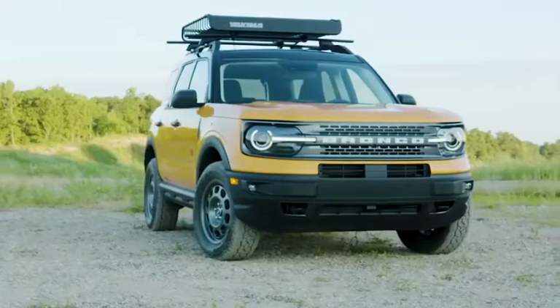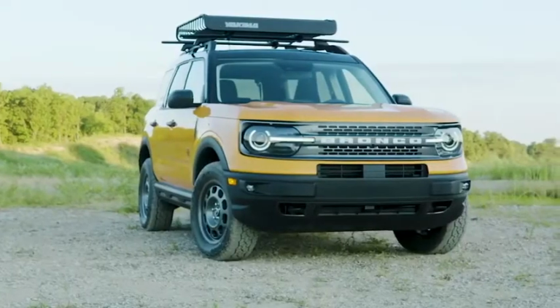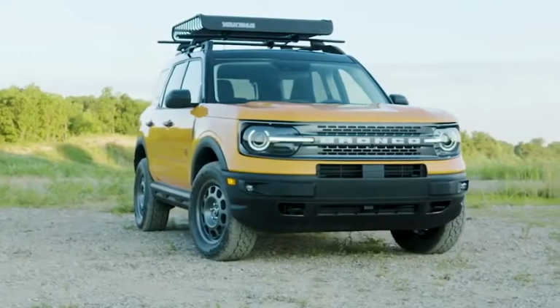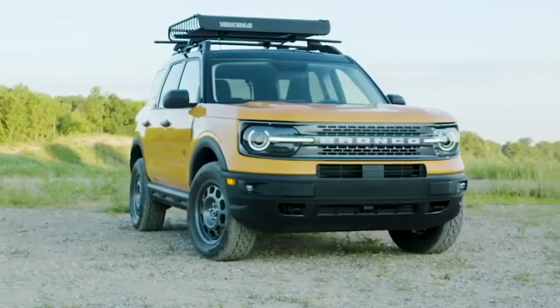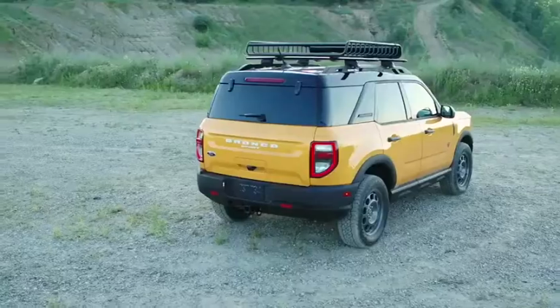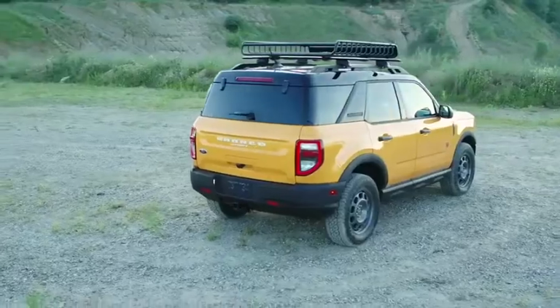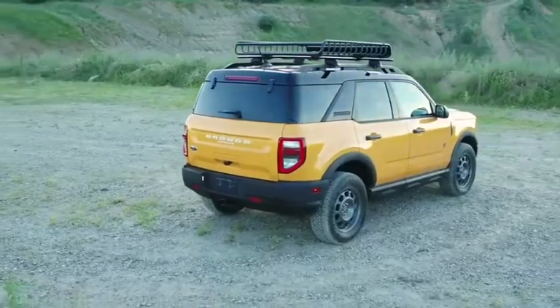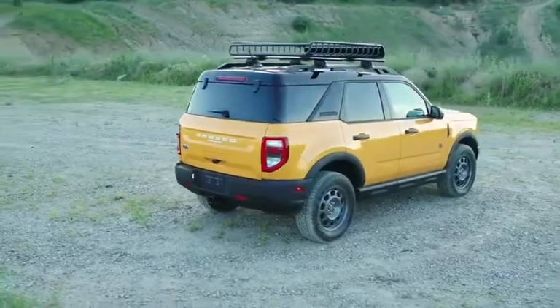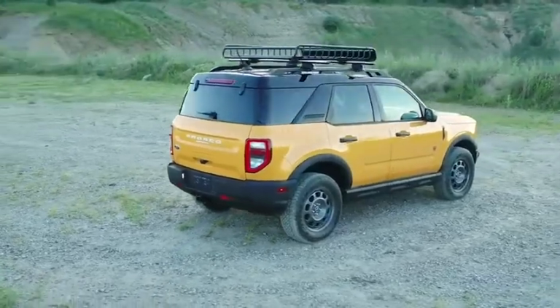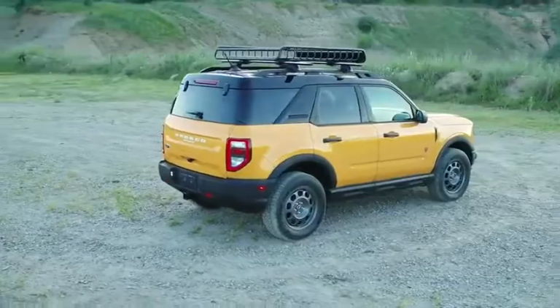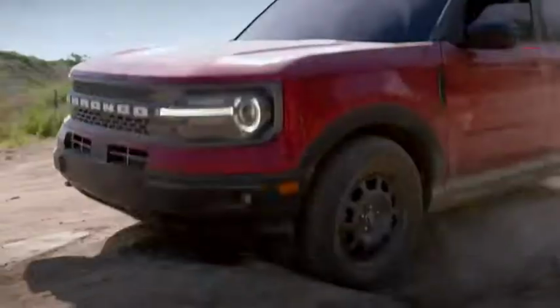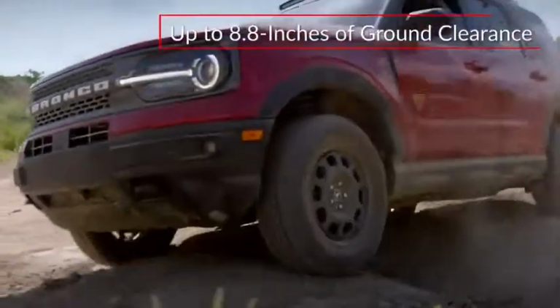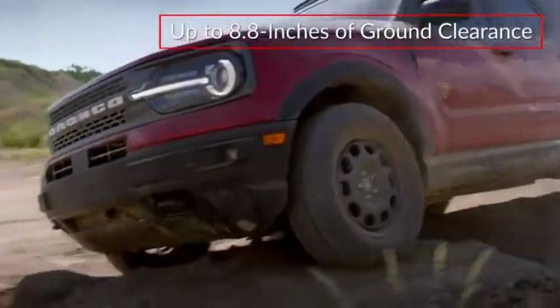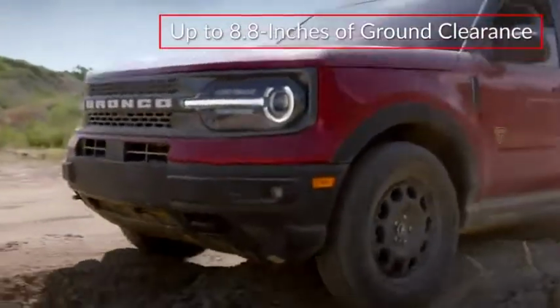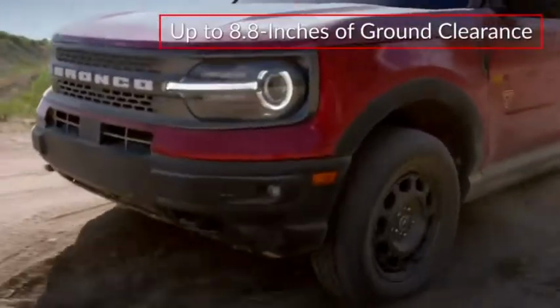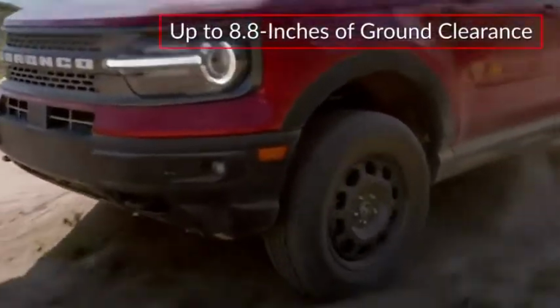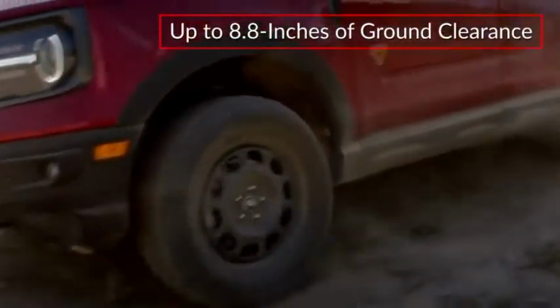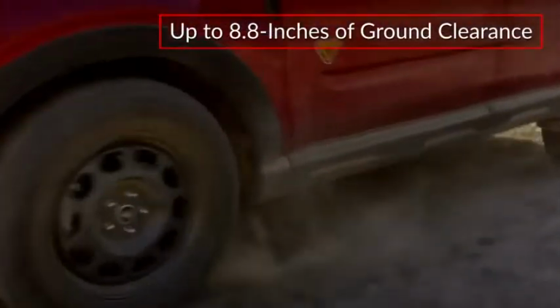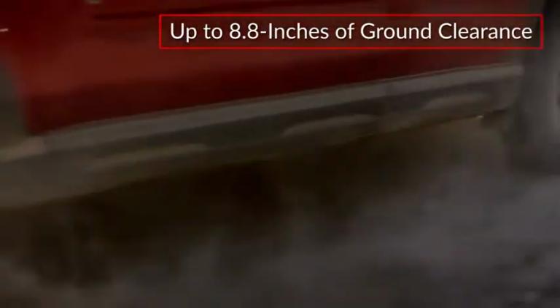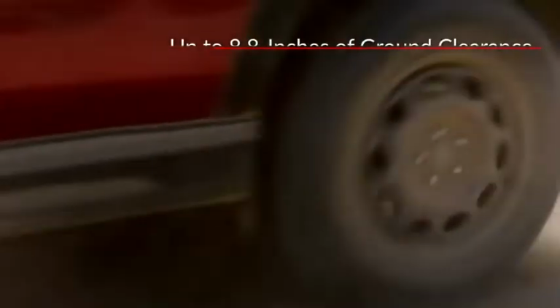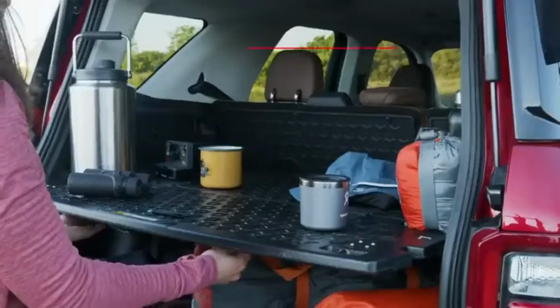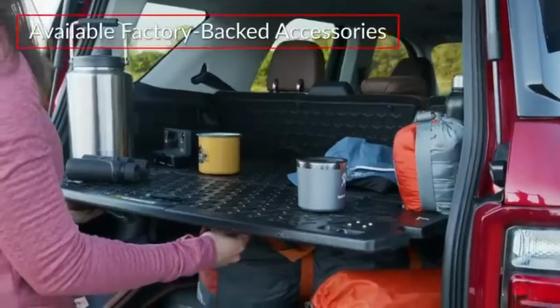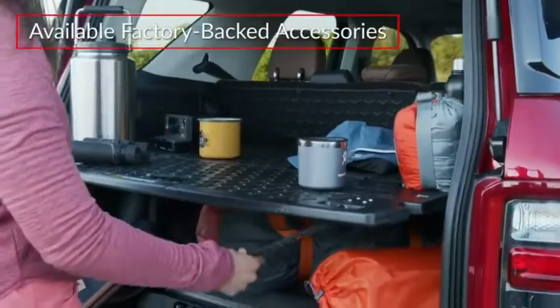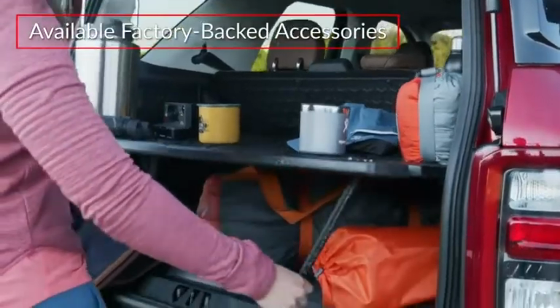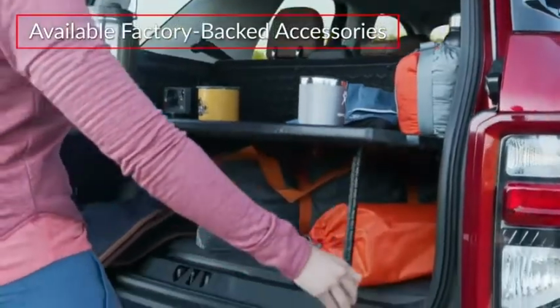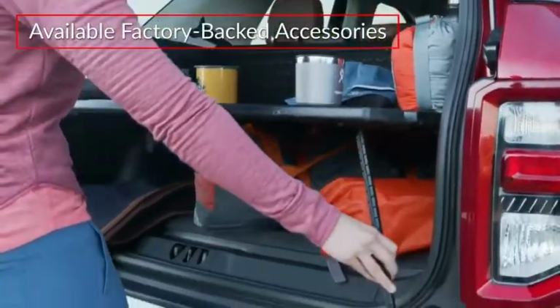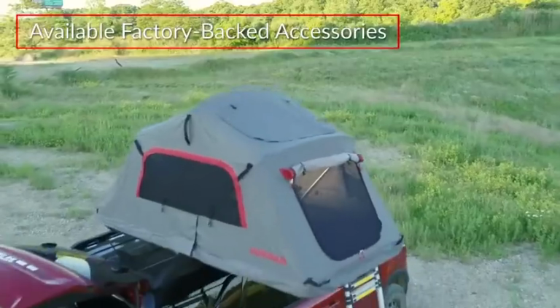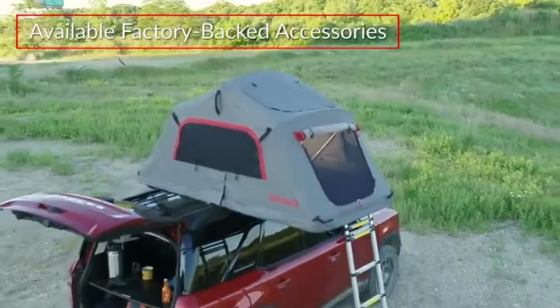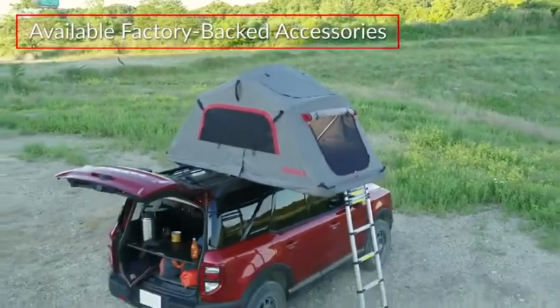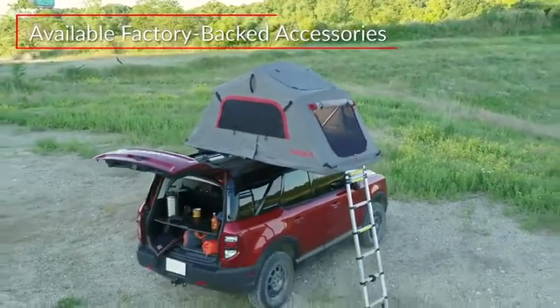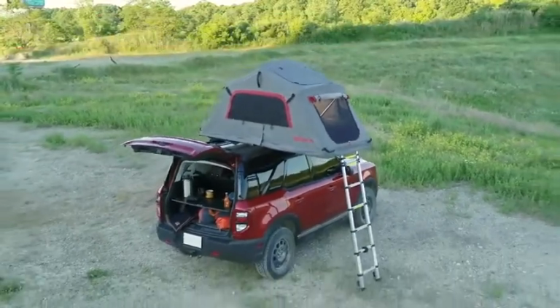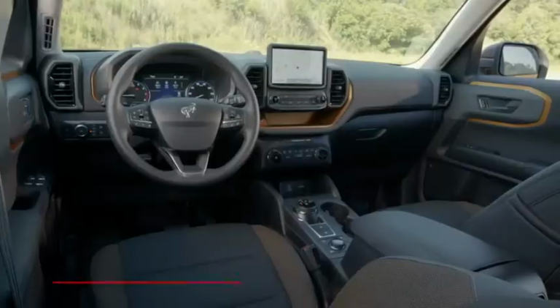Drawing inspiration from its Bronco sibling, the stylish Bronco Sport was engineered for adventure, offering up to 8.8 inches of ground clearance and short front and rear overhangs. A wide range of available factory-backed accessories further enhances its versatility.